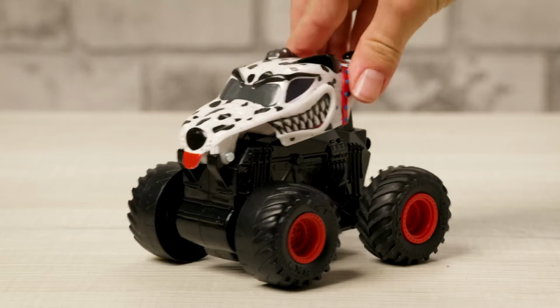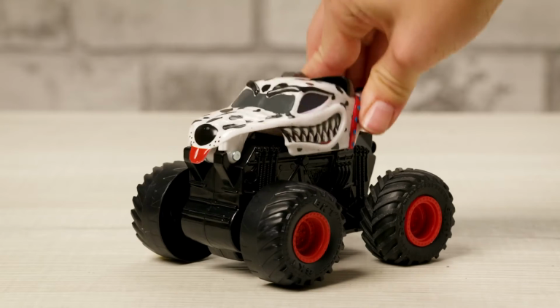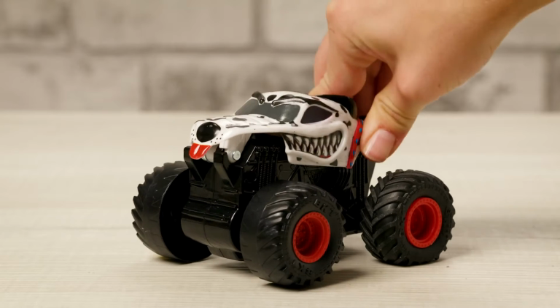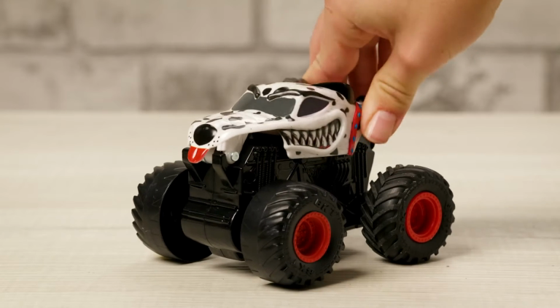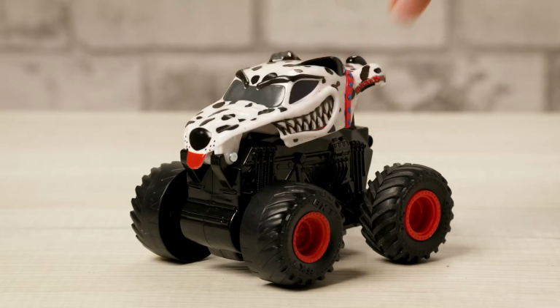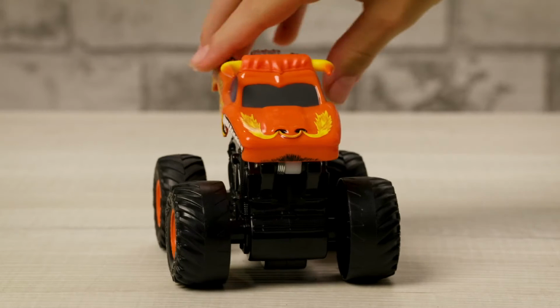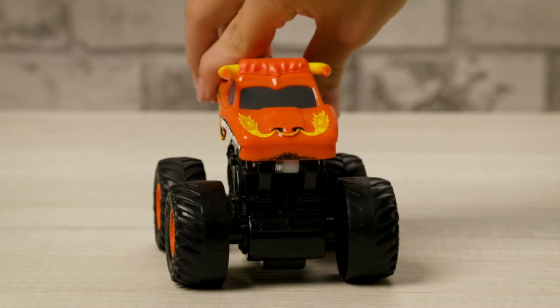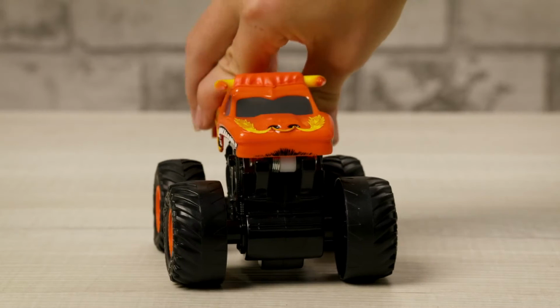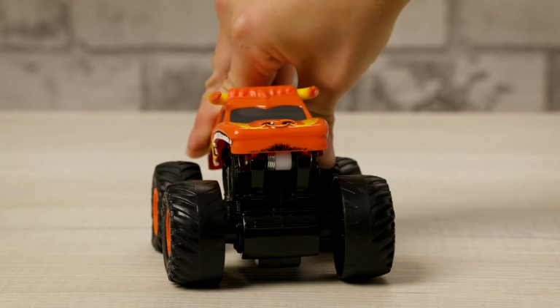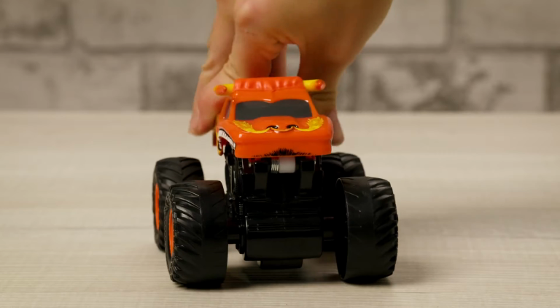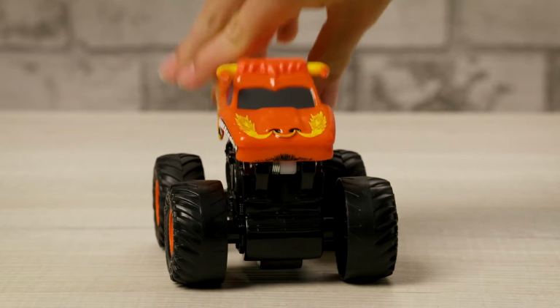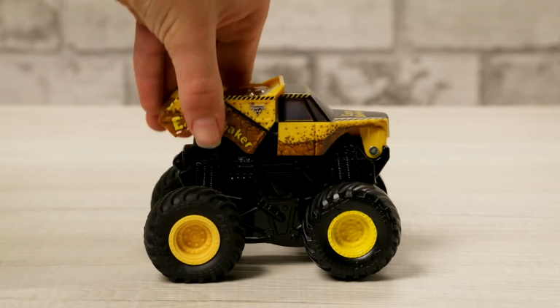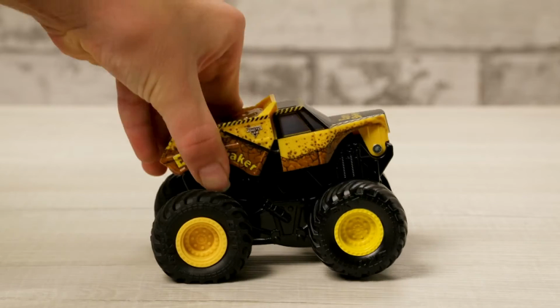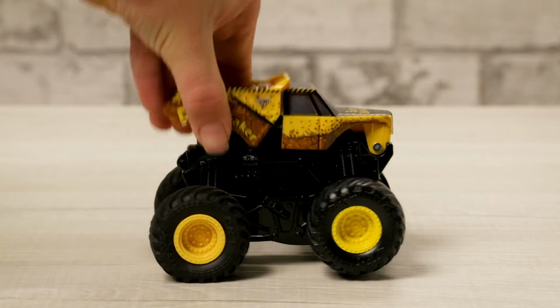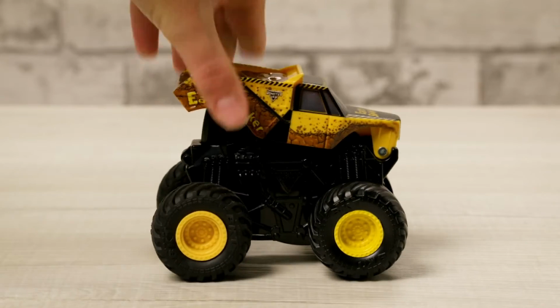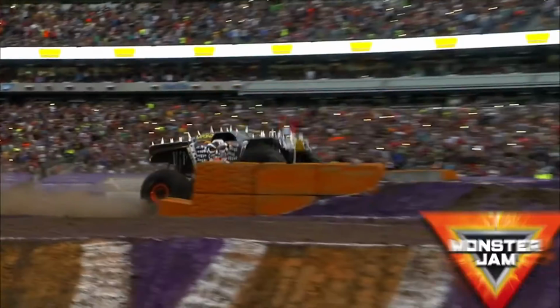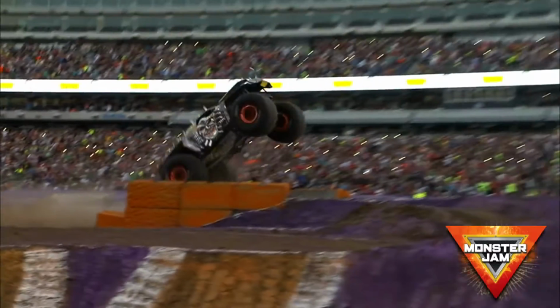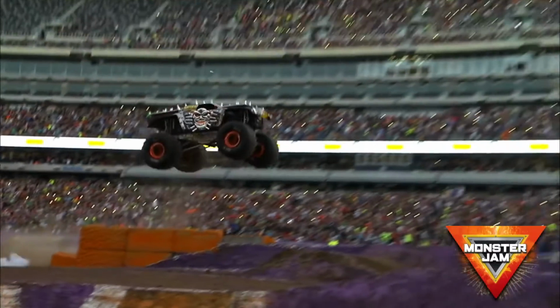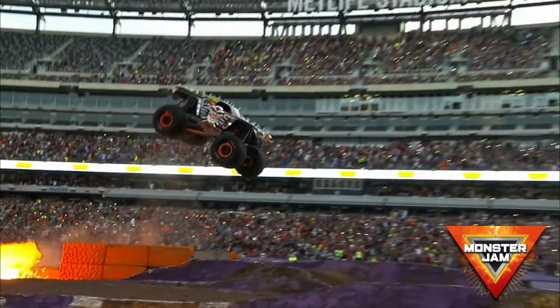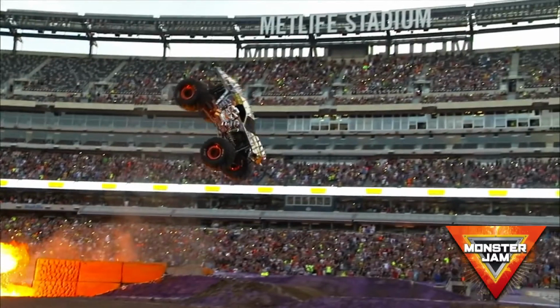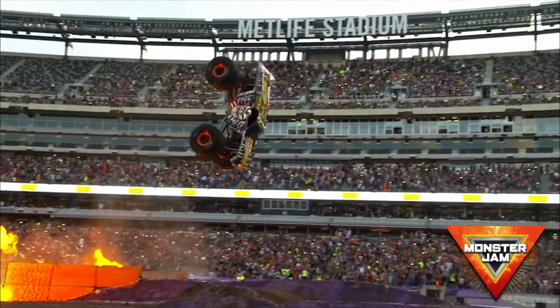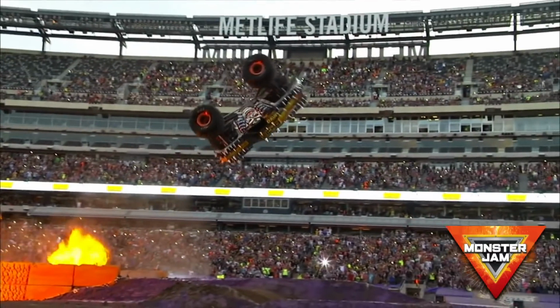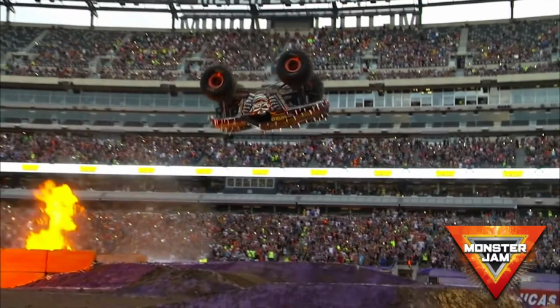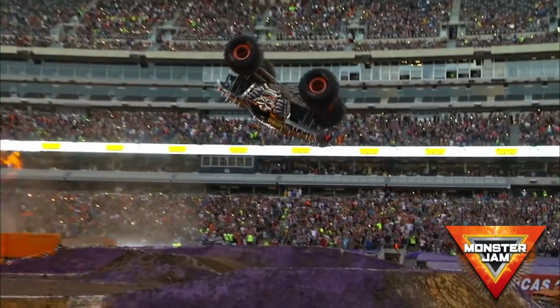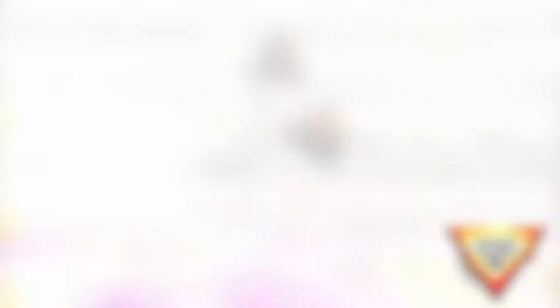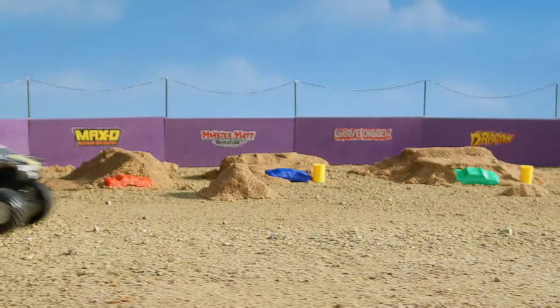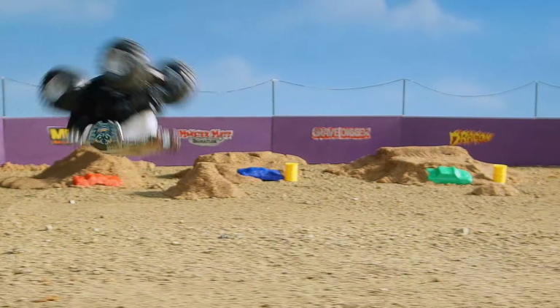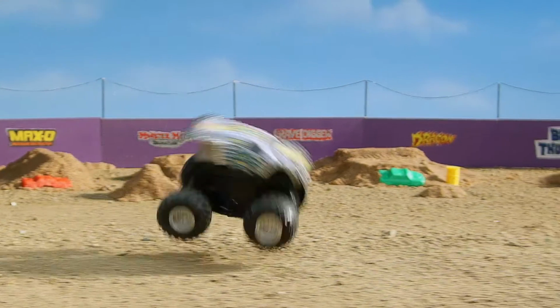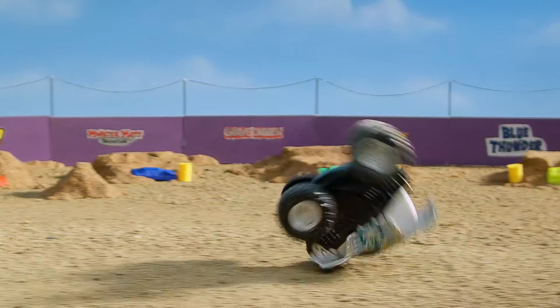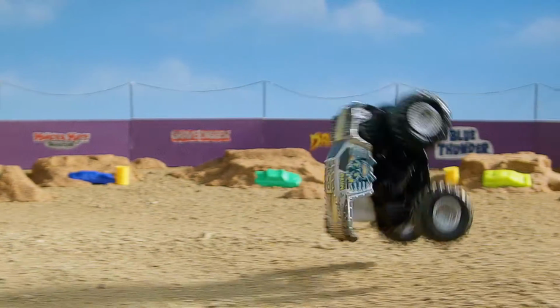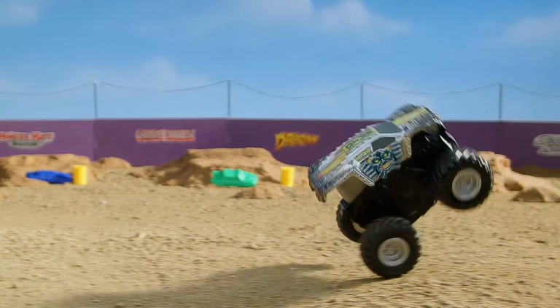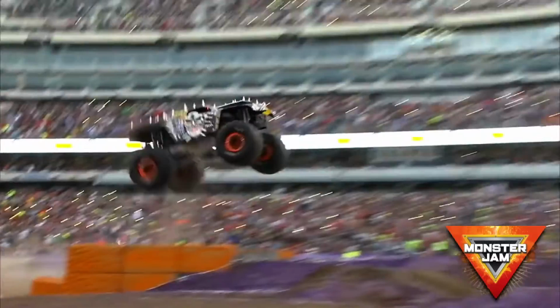When you press the back of the truck, you'll hear a click, letting you know the jumping mechanism is engaged. Max-D is all about high-flying stunts. Let's make them do it! It's a Max-D front flip, just like the real truck.